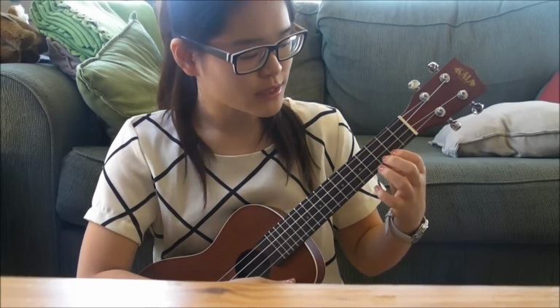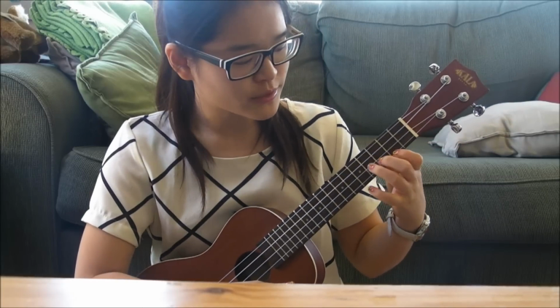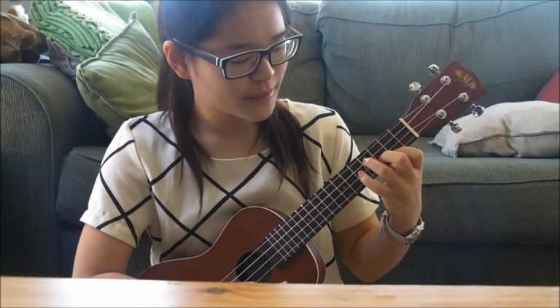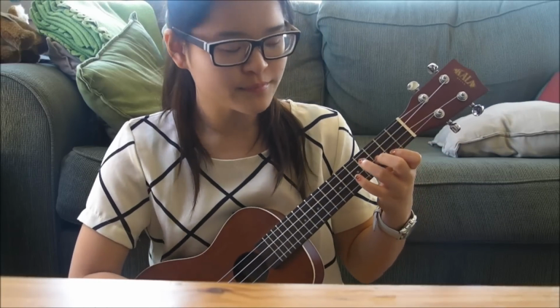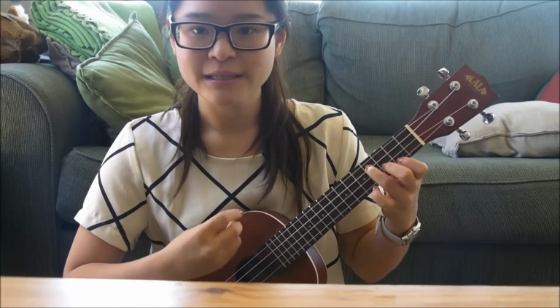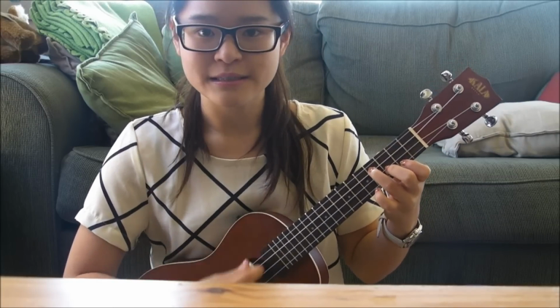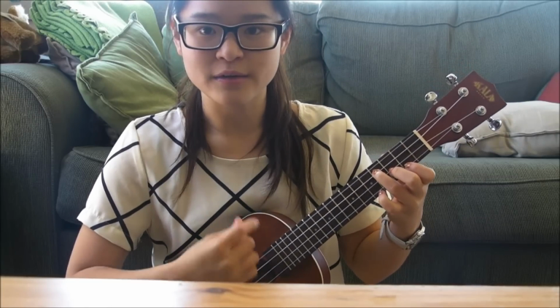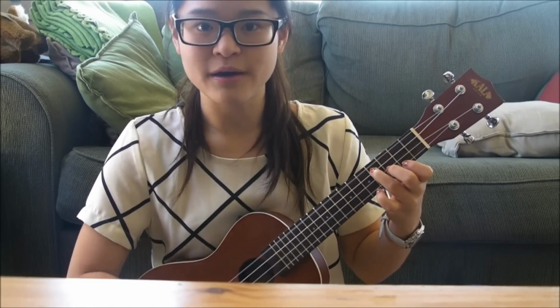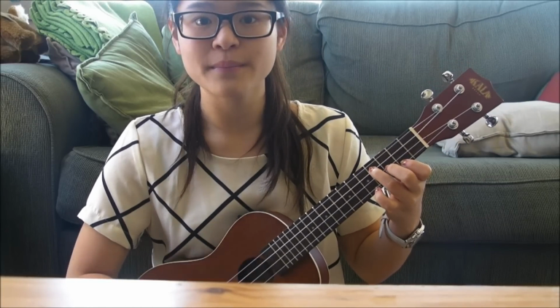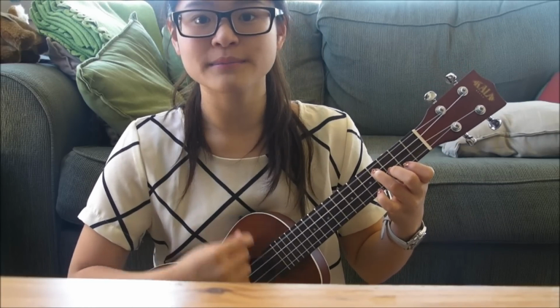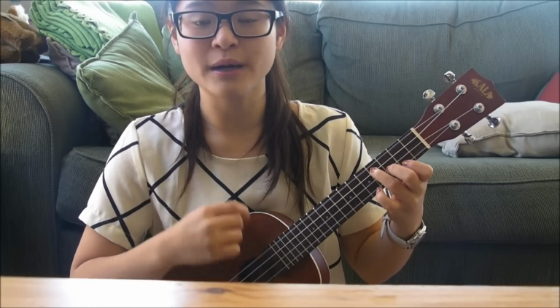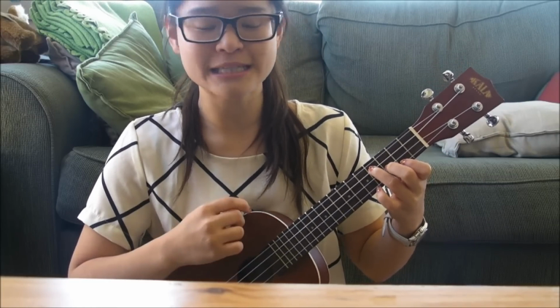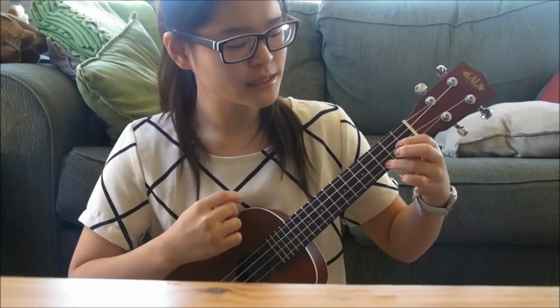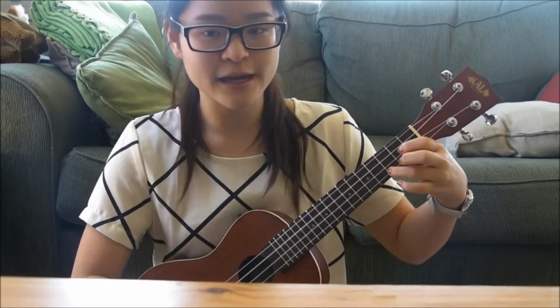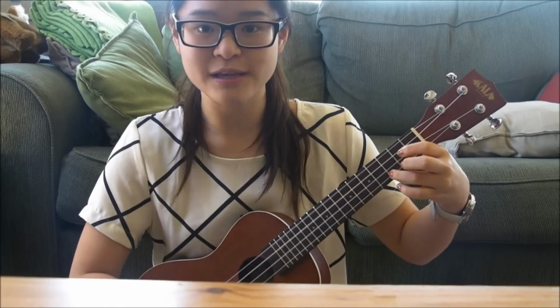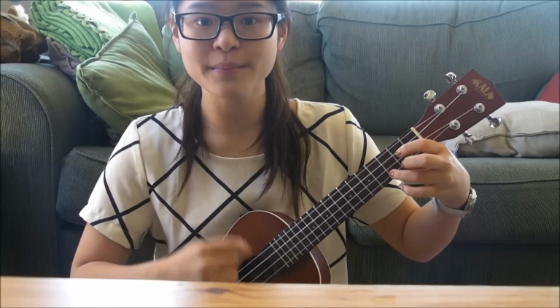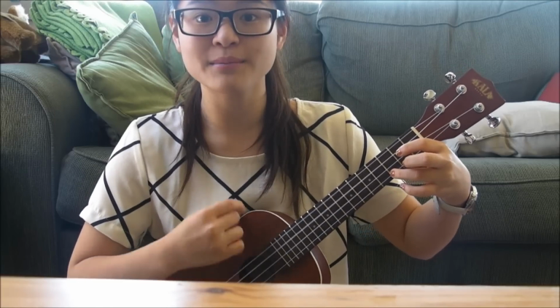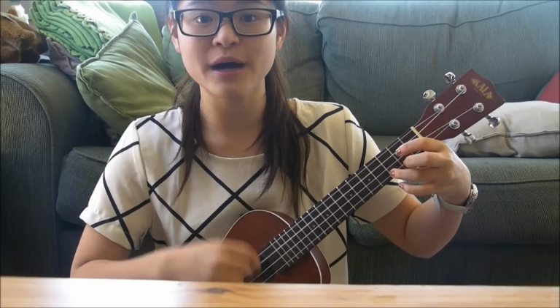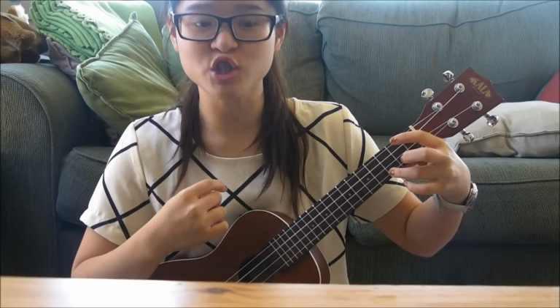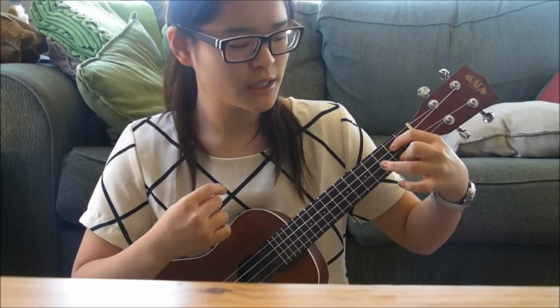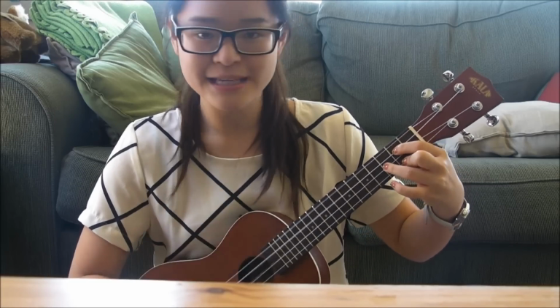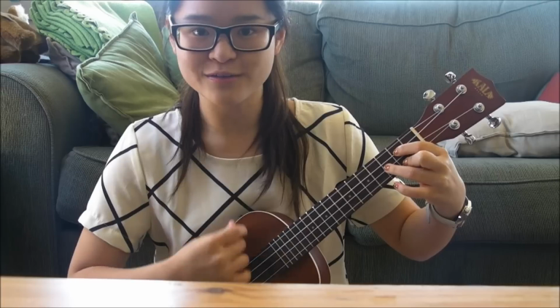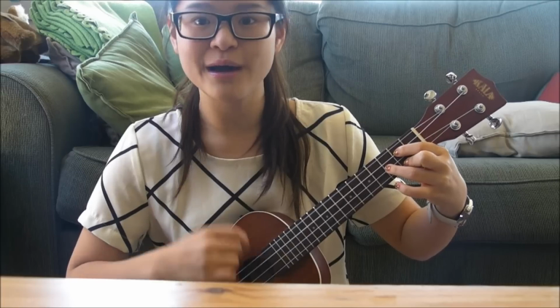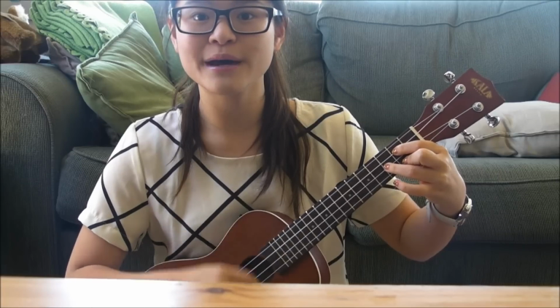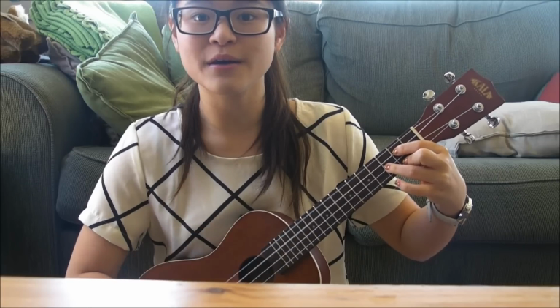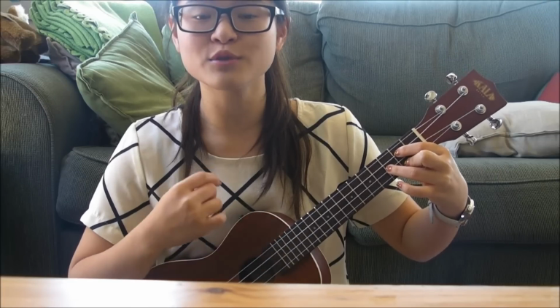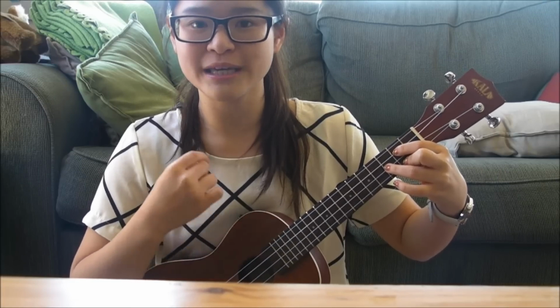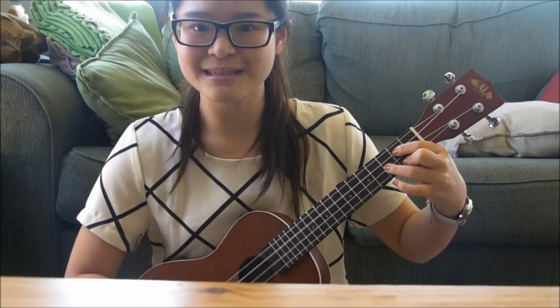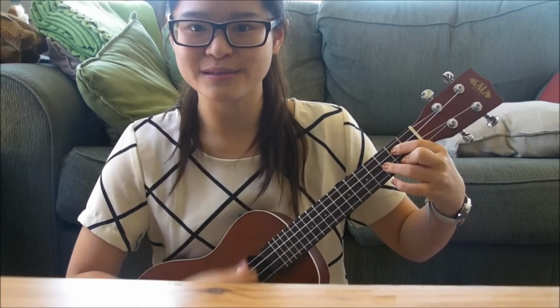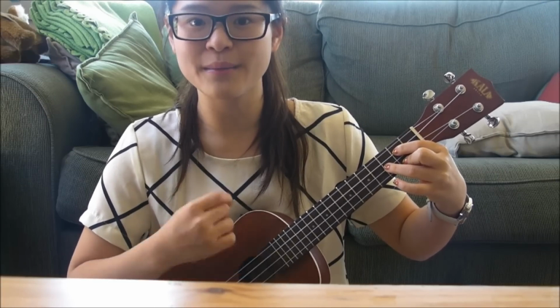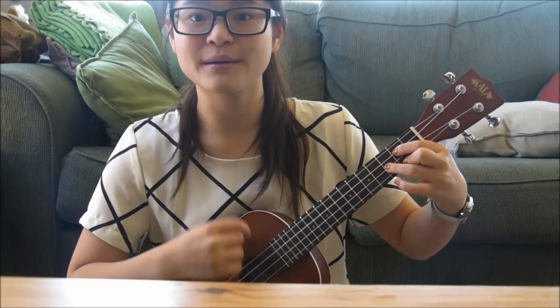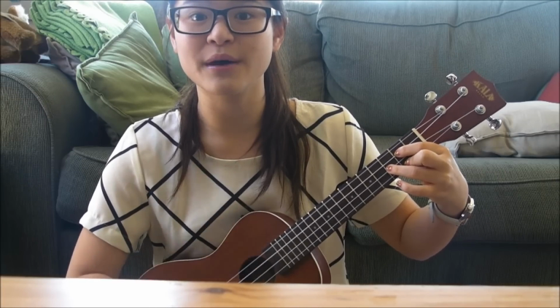Starting with E minor: down, down, up, up, down, up. Then C: down, down, up, up, down, up. Then G: down, down, up, up, down, up. Then G again: down, down, up, up, down, up.